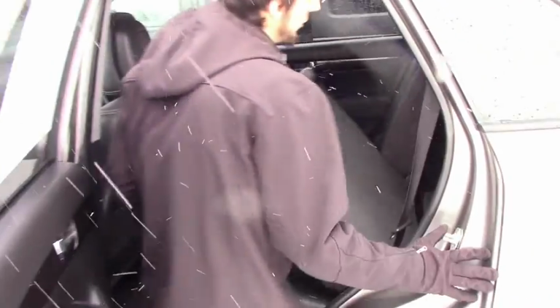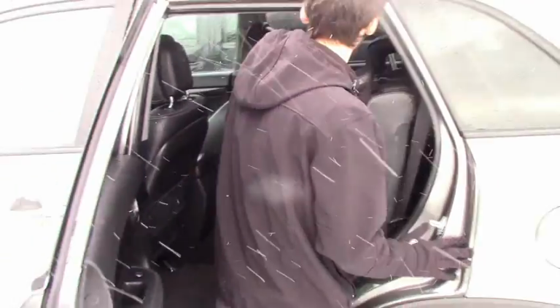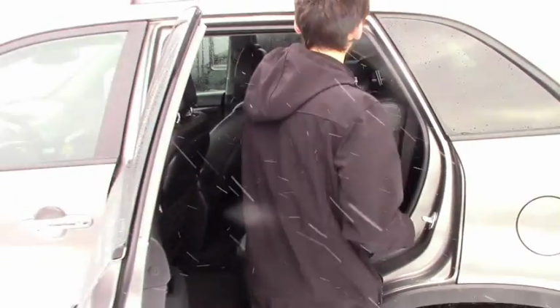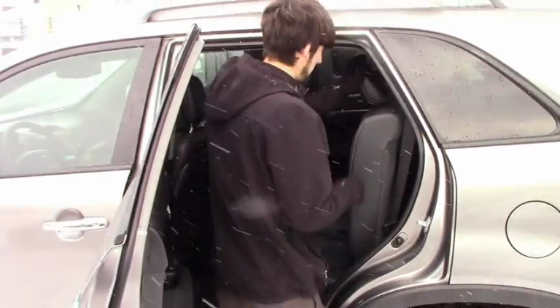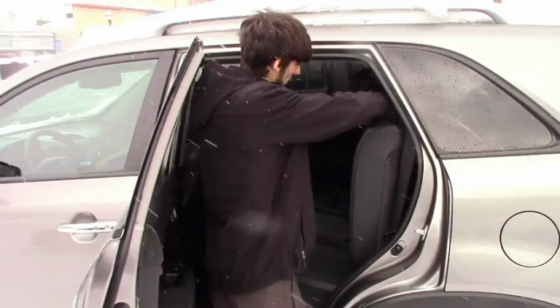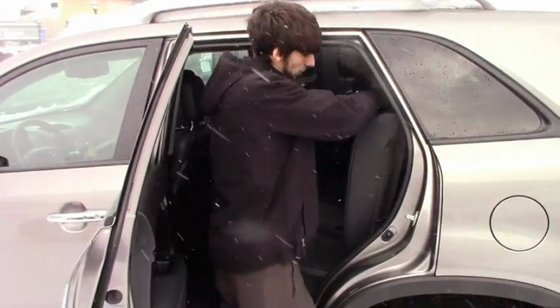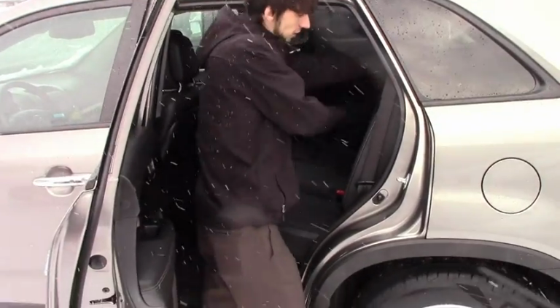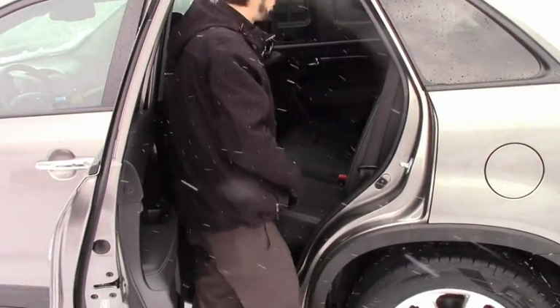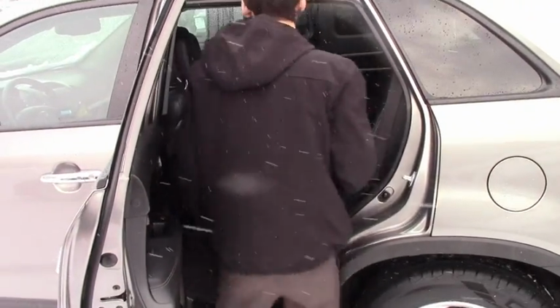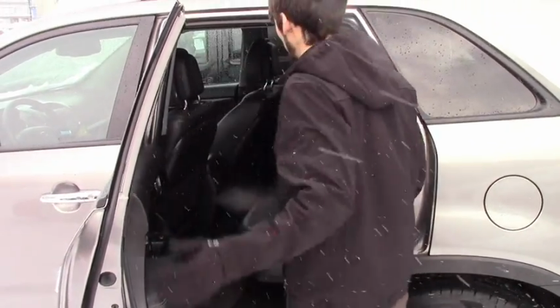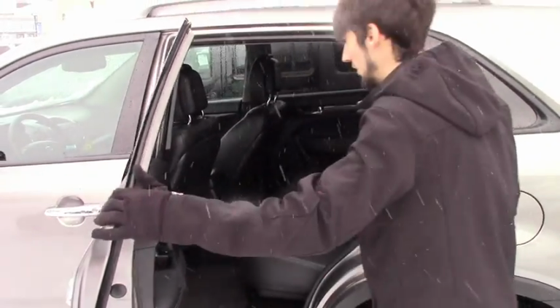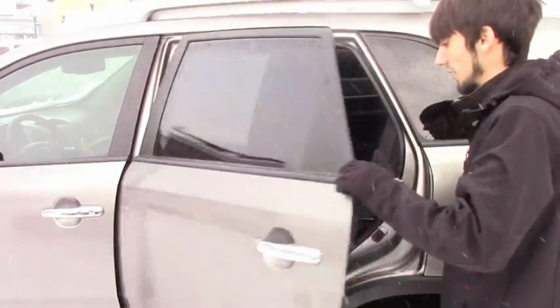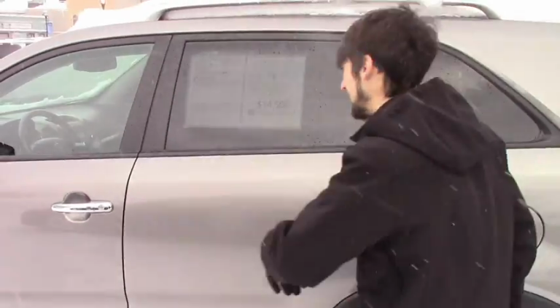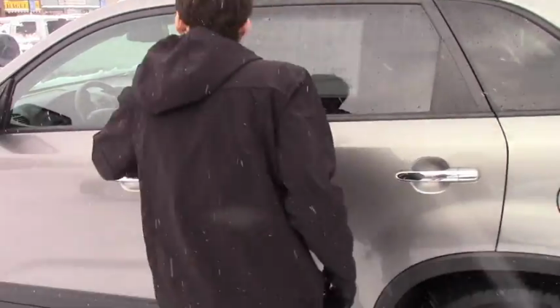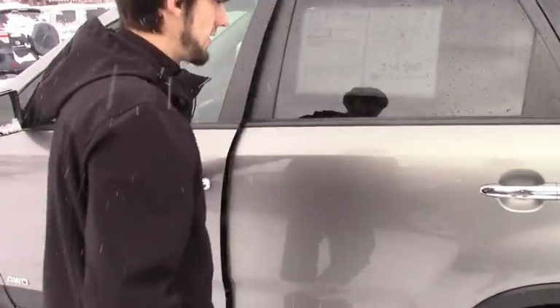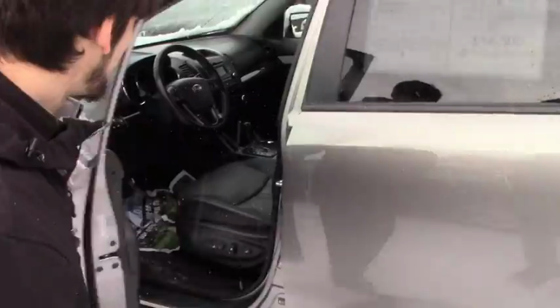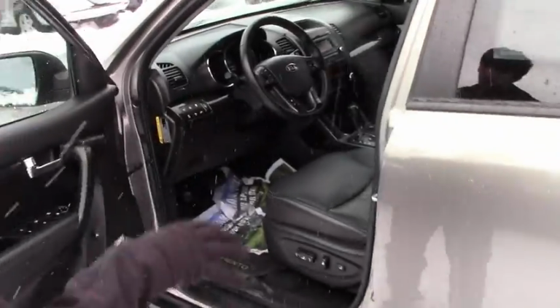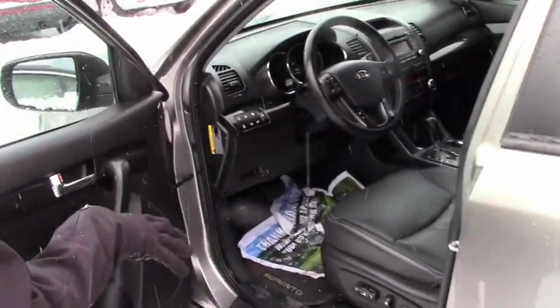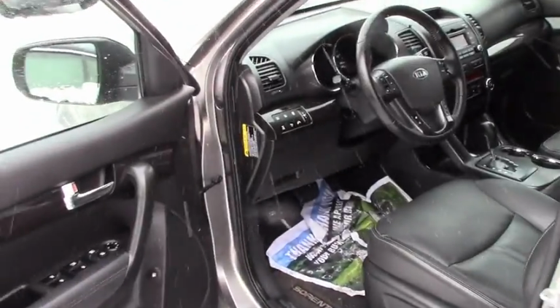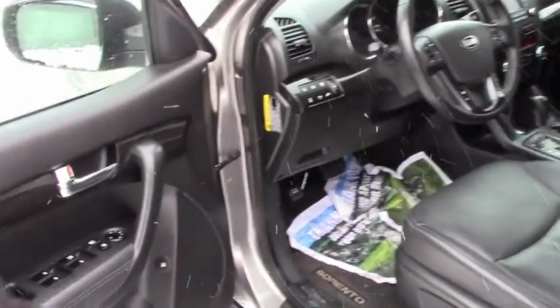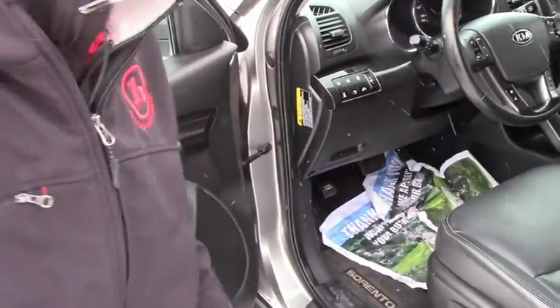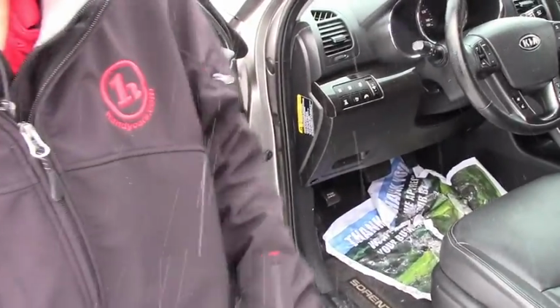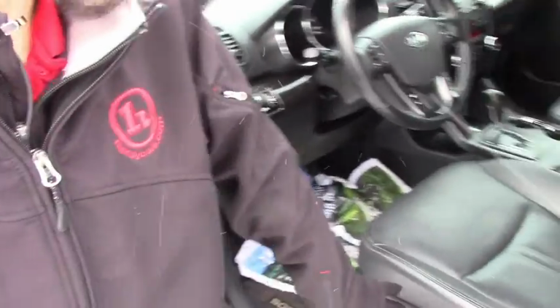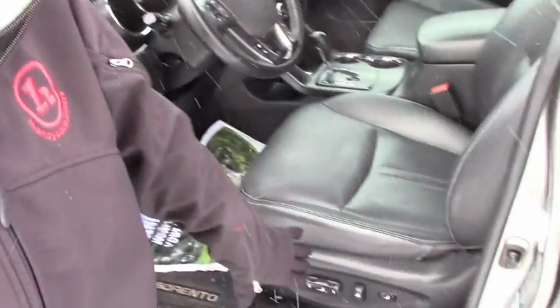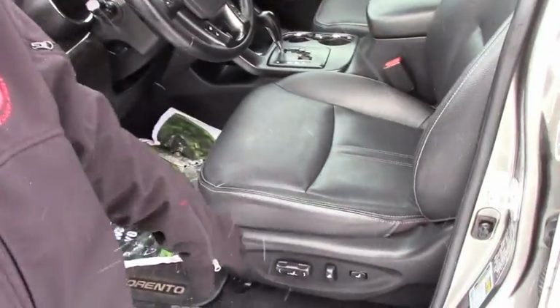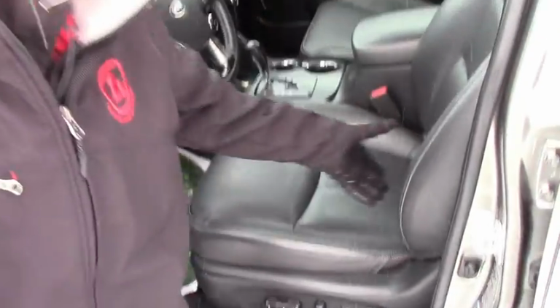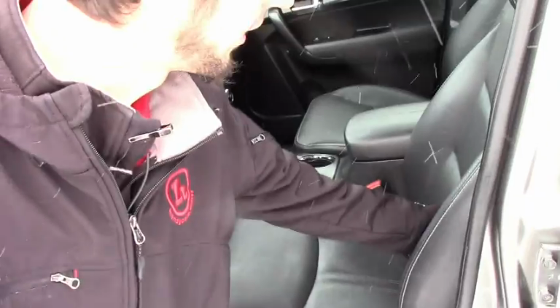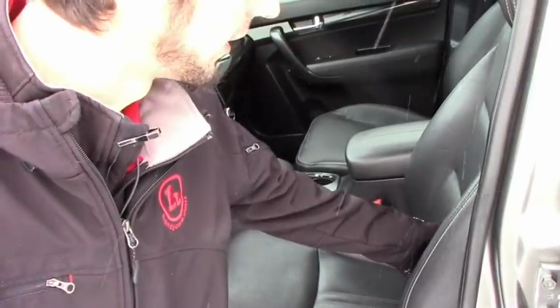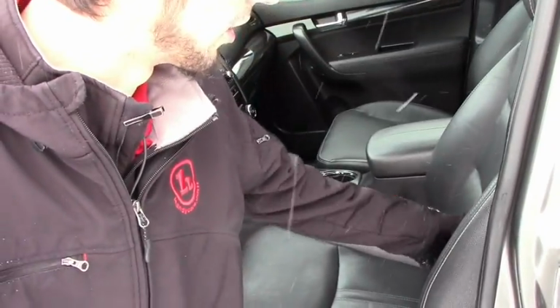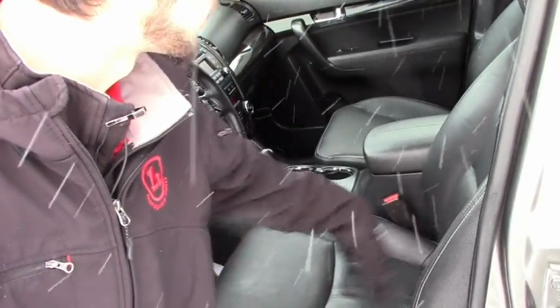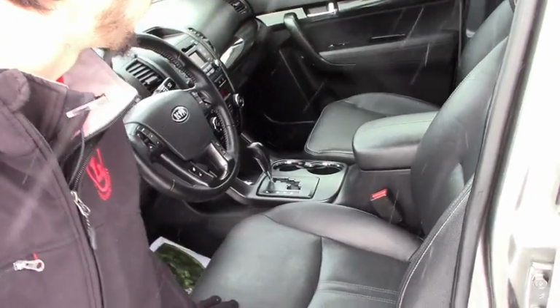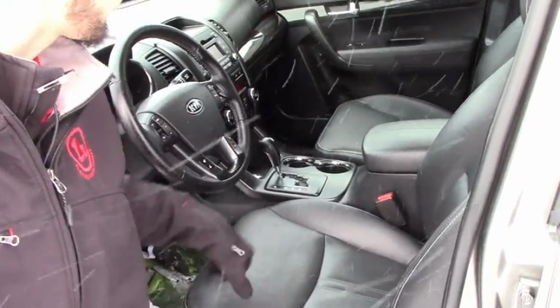Leather interior, plenty of space, plenty of cup holders, and fully reclinable chairs. Up in the front here, you're going to follow that same interior theme. You're going to have power adjustable seating with lumbar support in the middle right there.